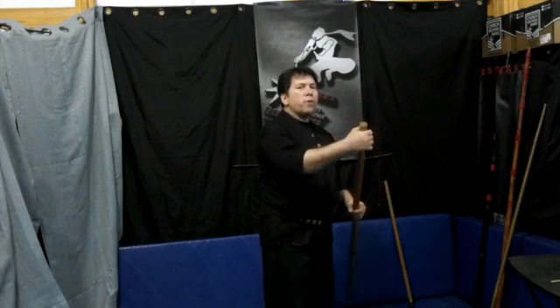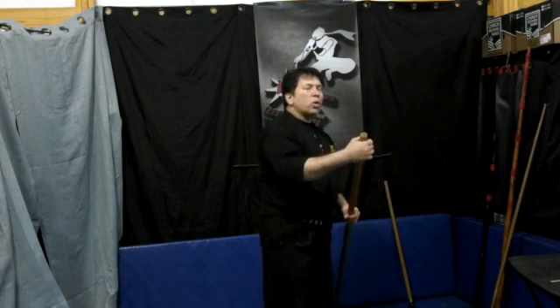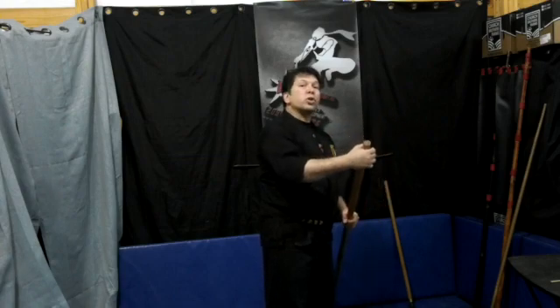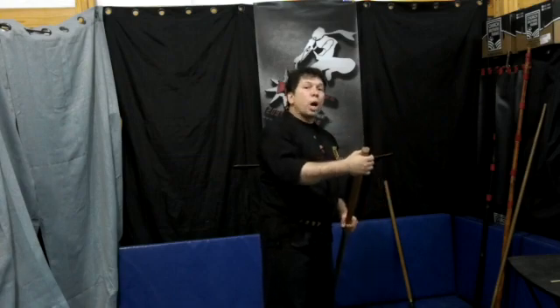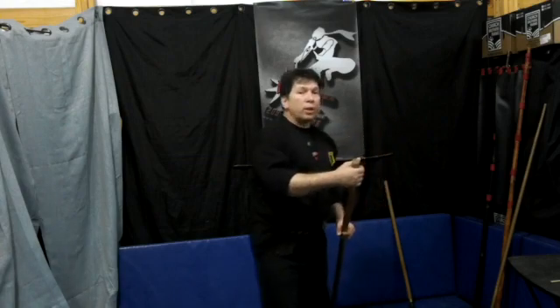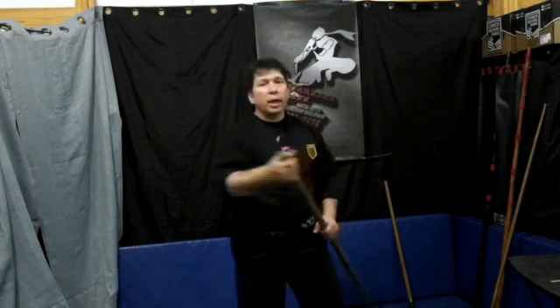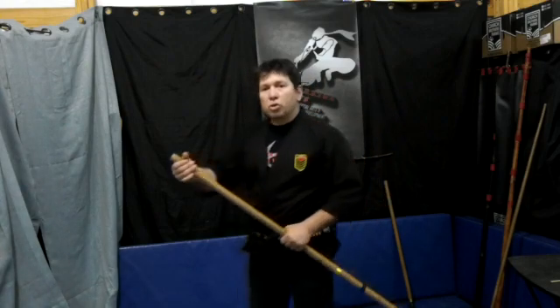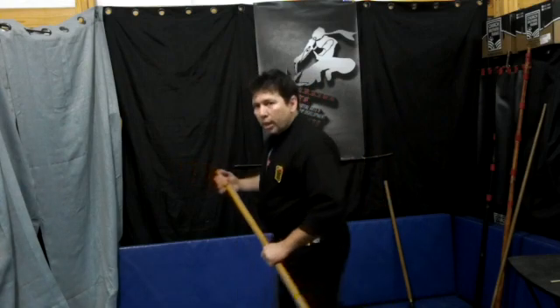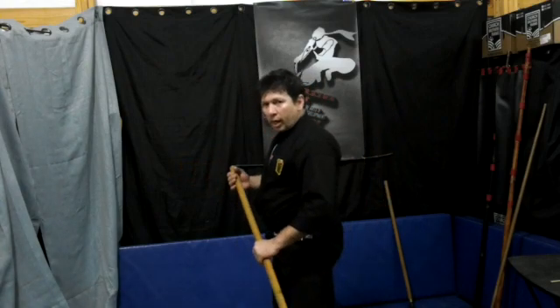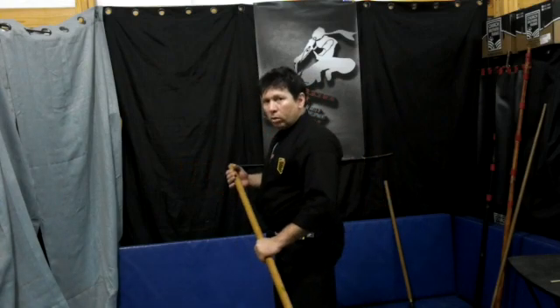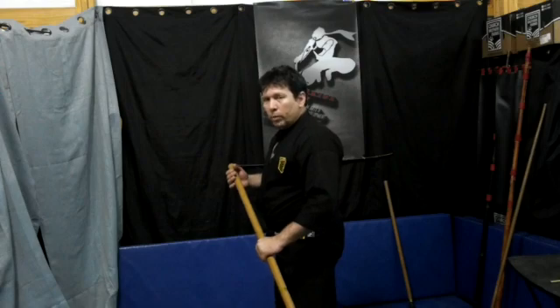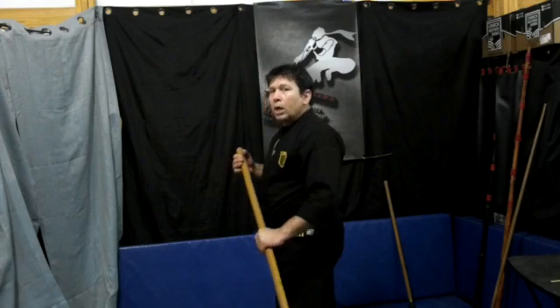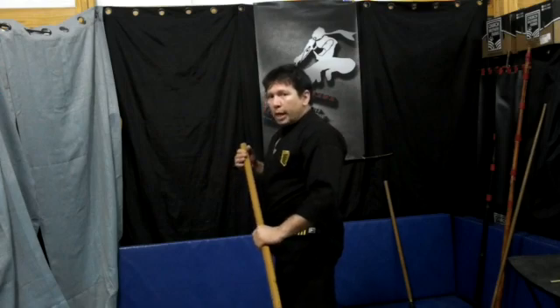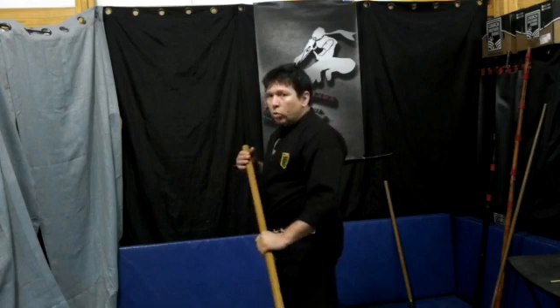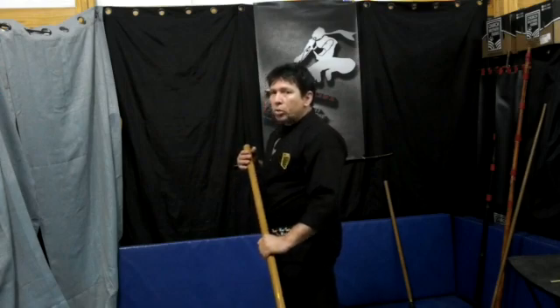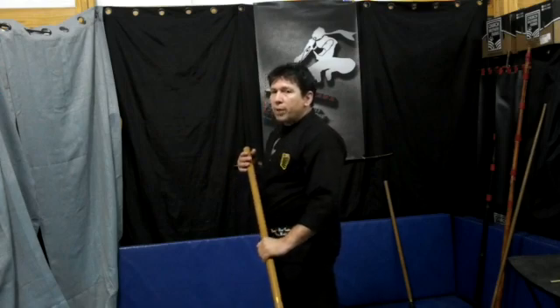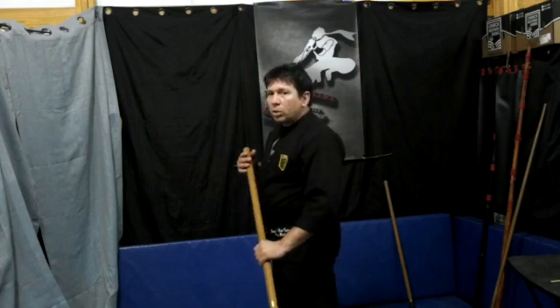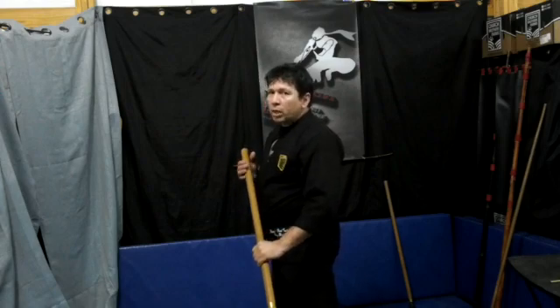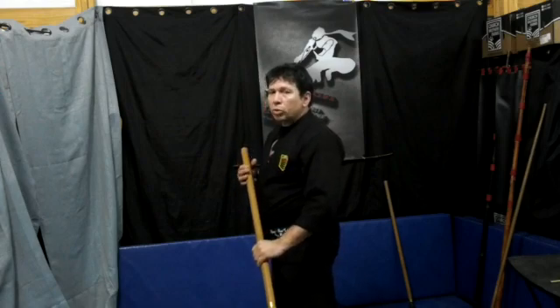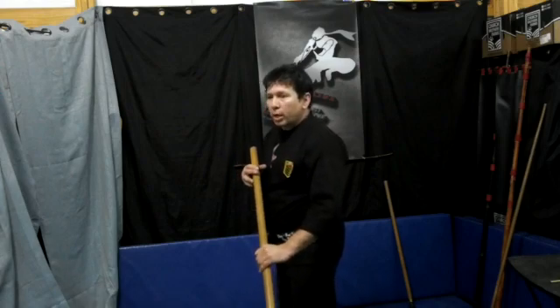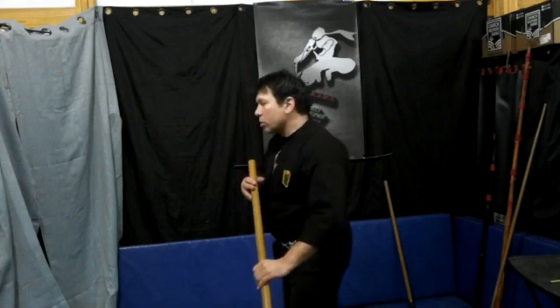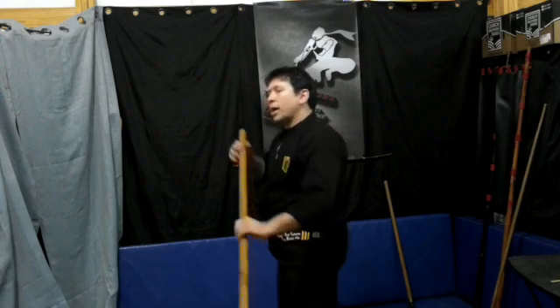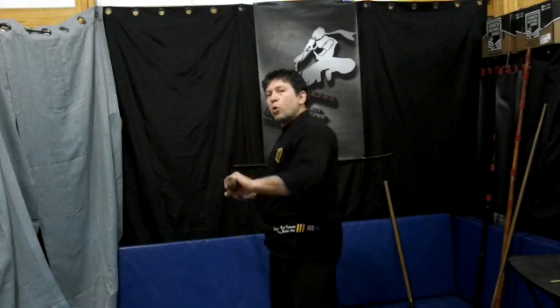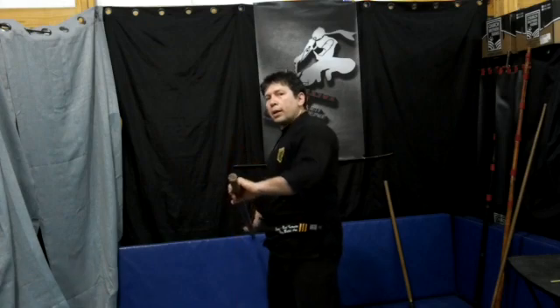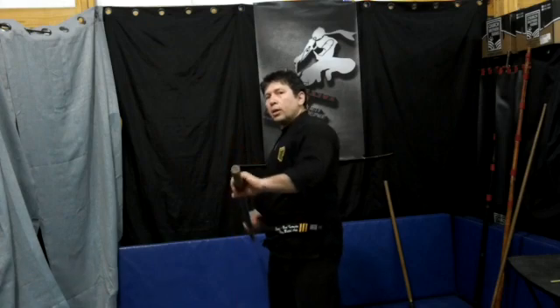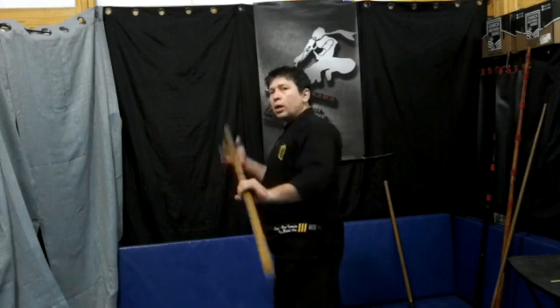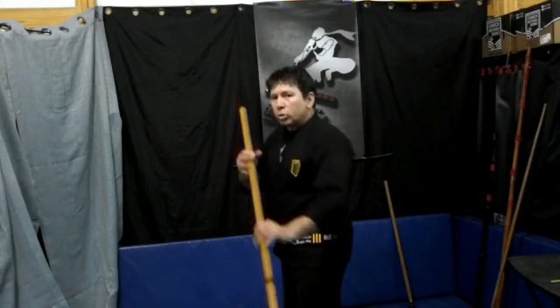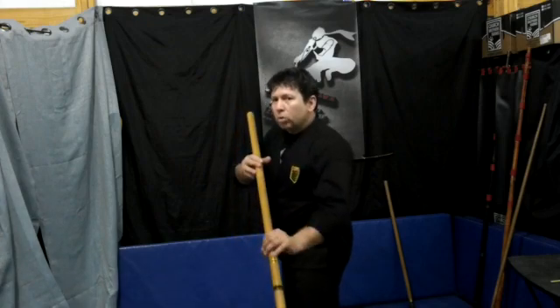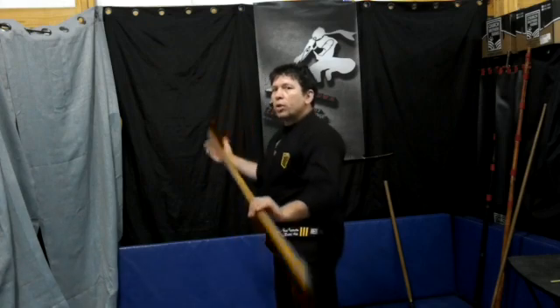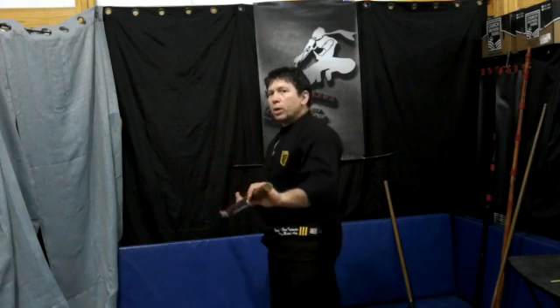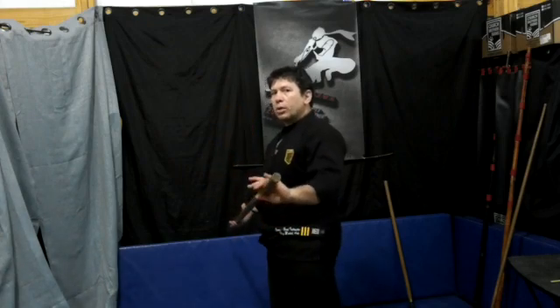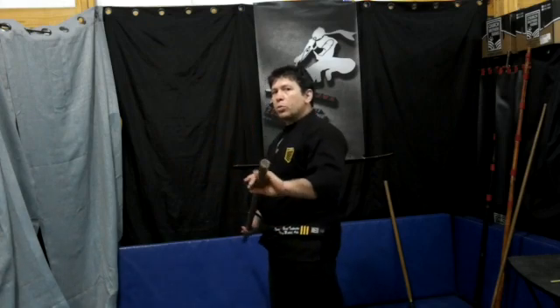From here, we're going to switch our feet and strike the ankle. Next, we're going to do a feint to get an actual strike. We're going to slide the bow back again, trying to loosen that grip and allow this to move.